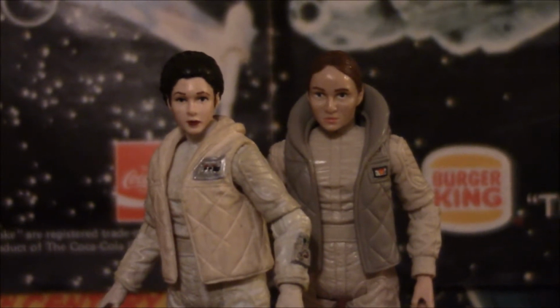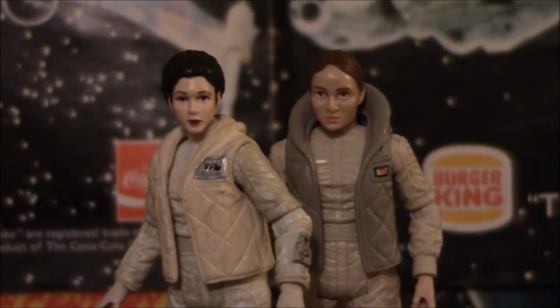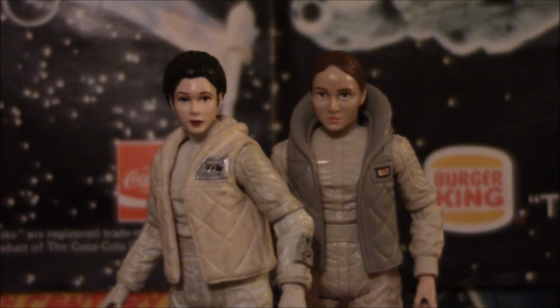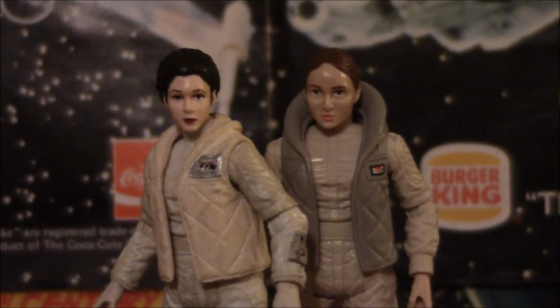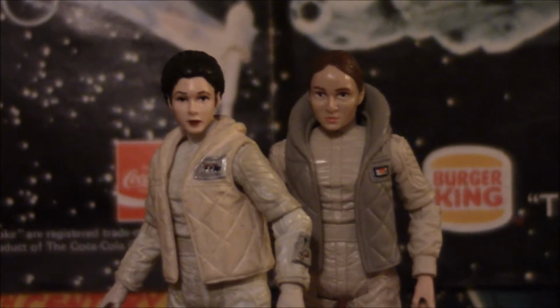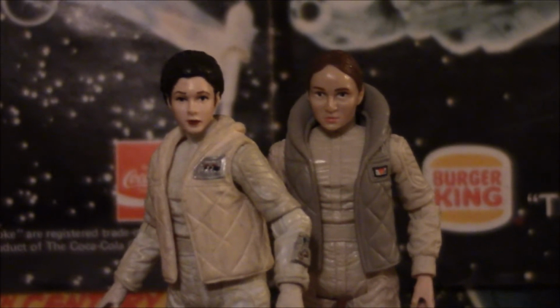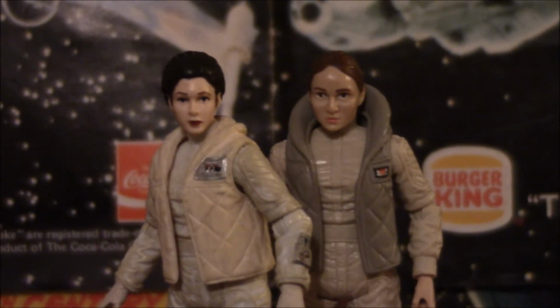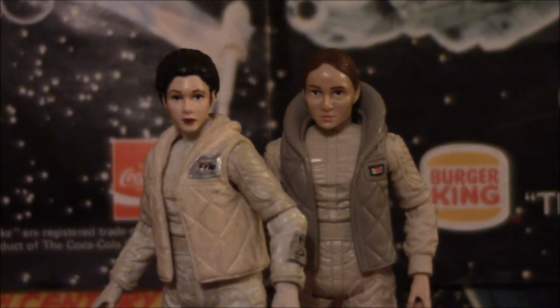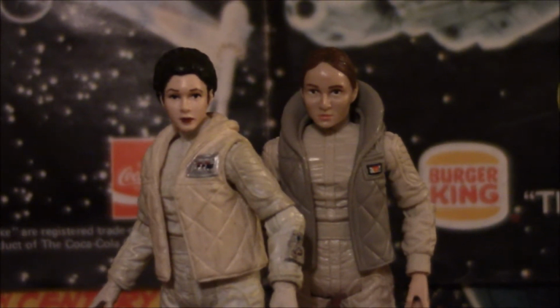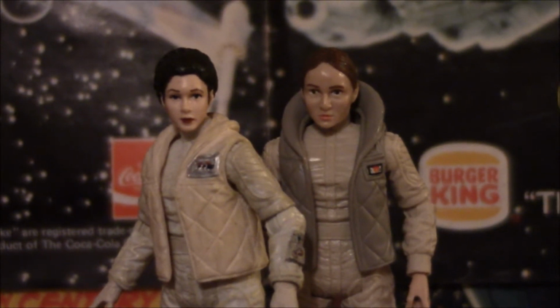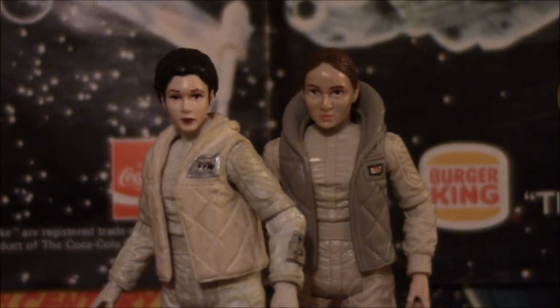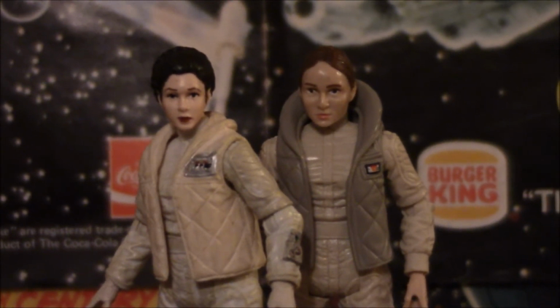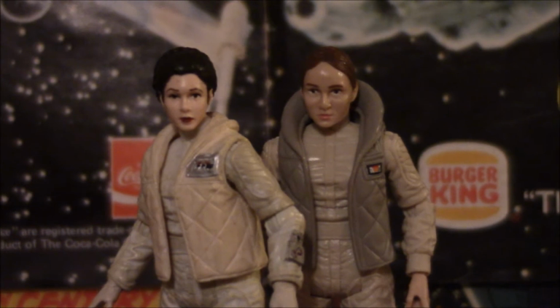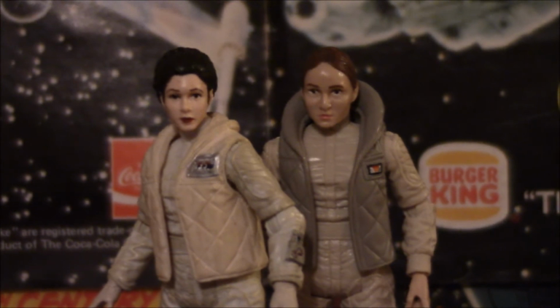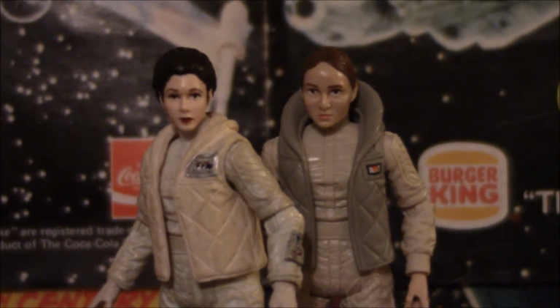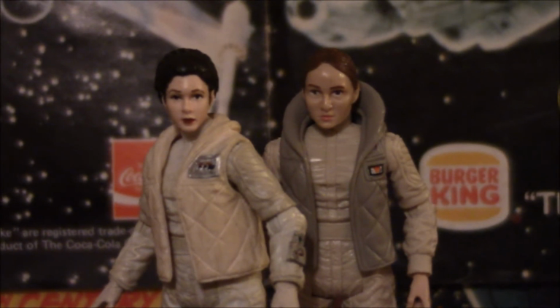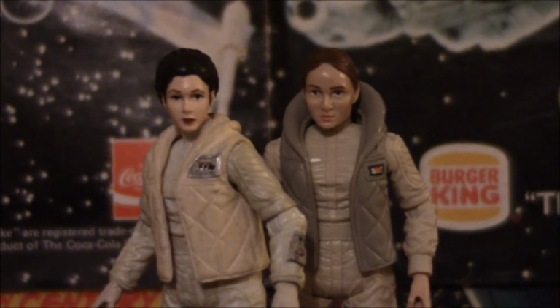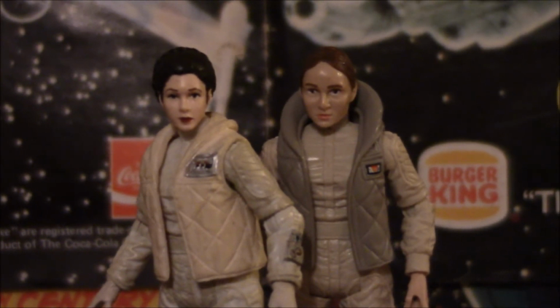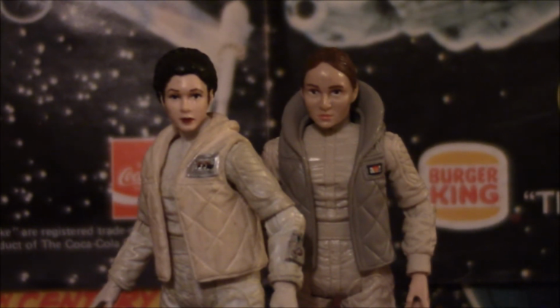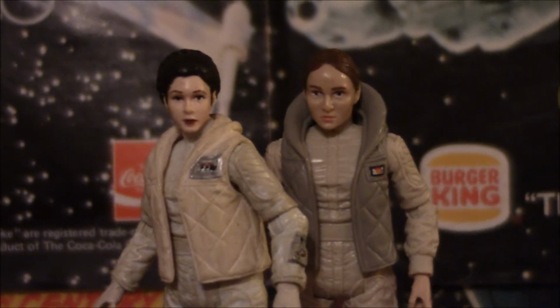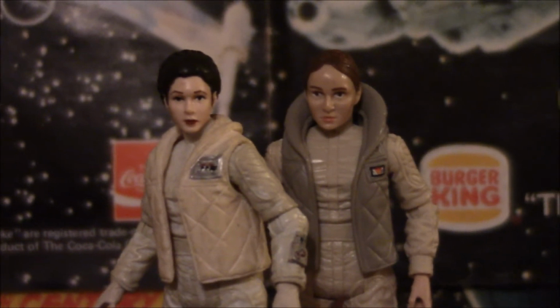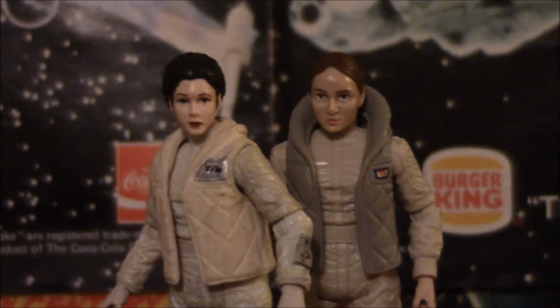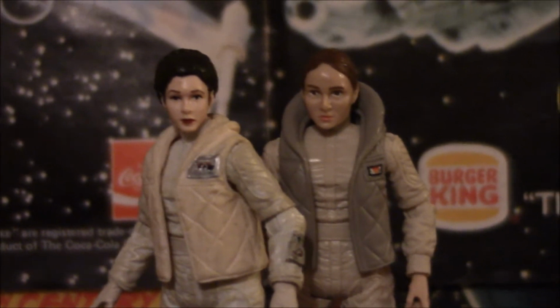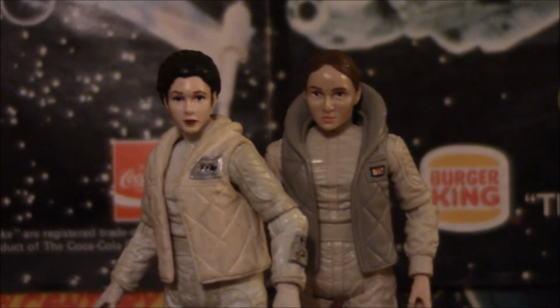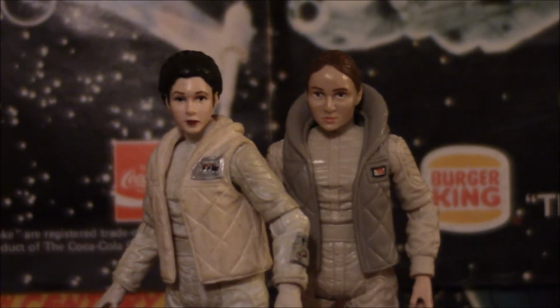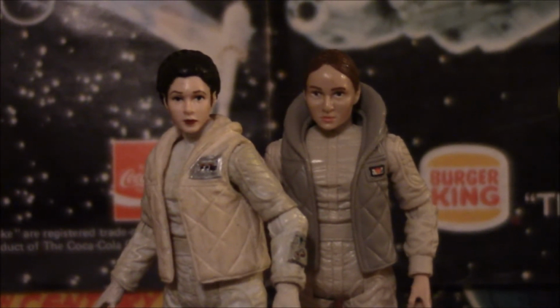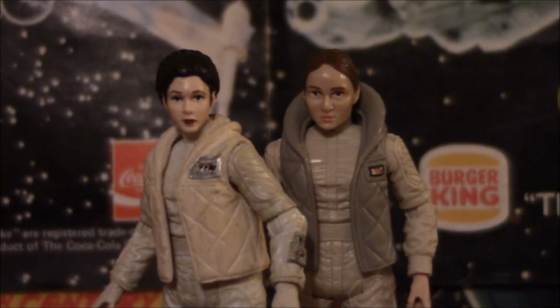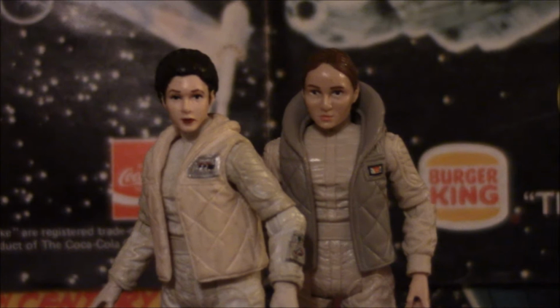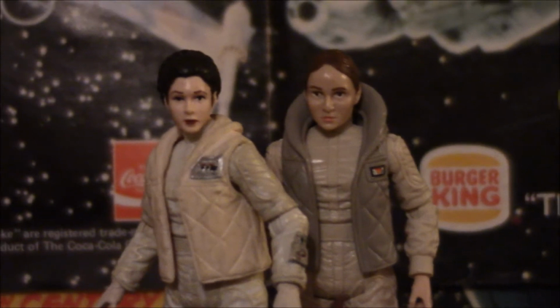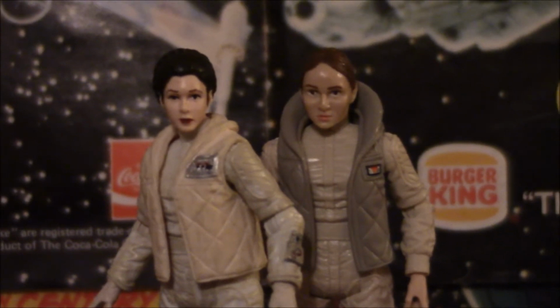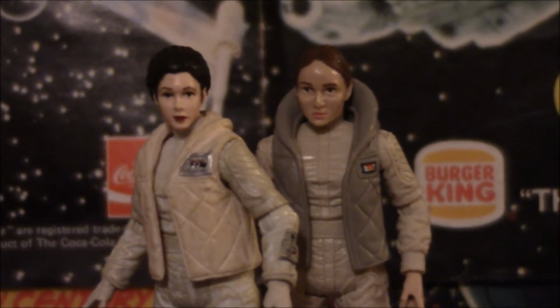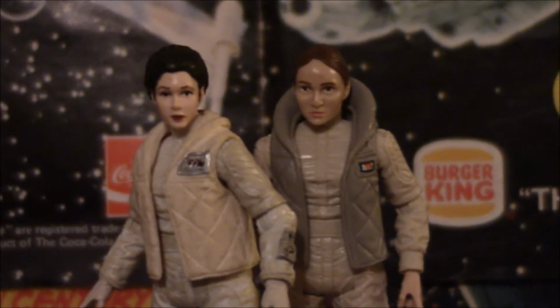Next we'll be looking at more Imperials because I'm sick of these godforsaken rebels on my godforsaken shelf. I've already sworn in these videos — why didn't I just say it? Whatever. See you guys later. Bye.